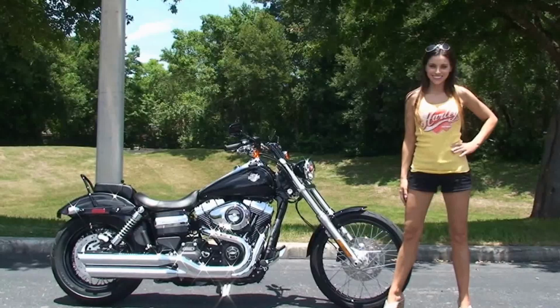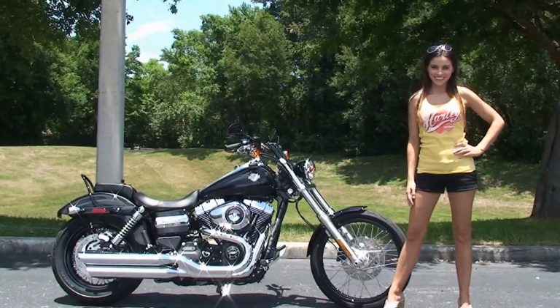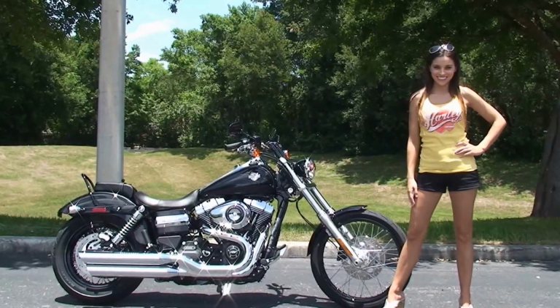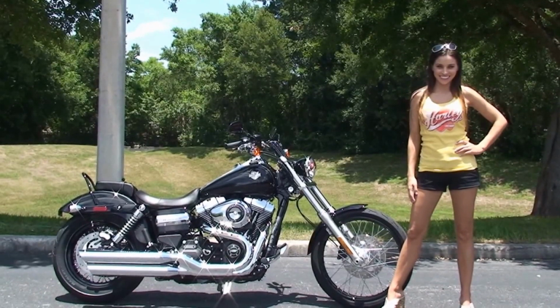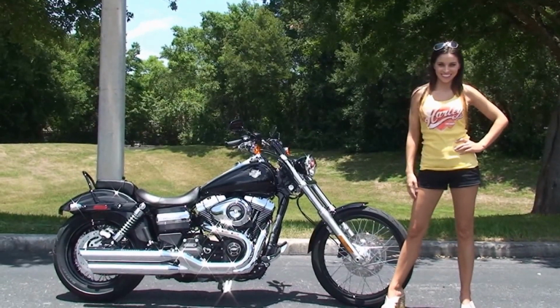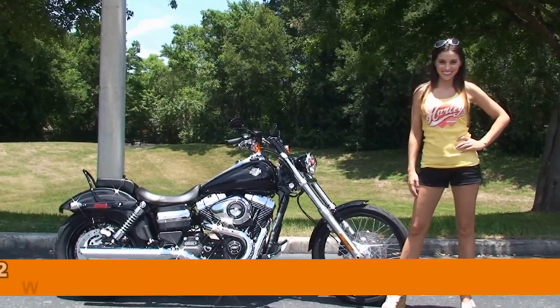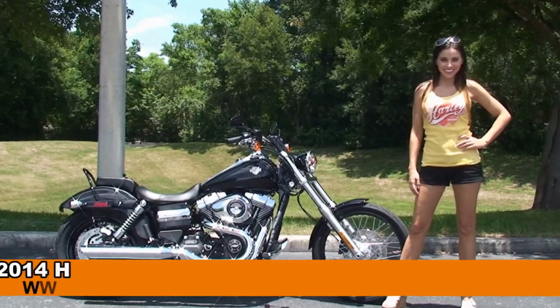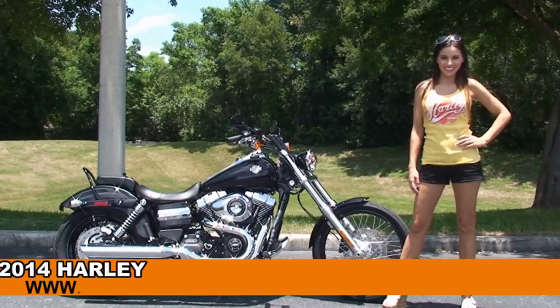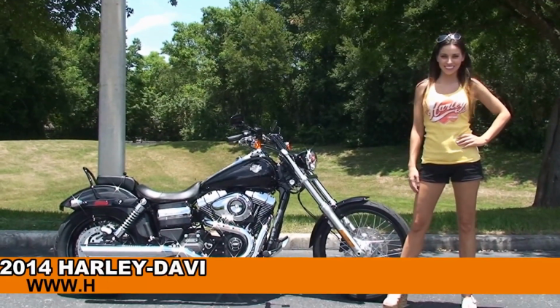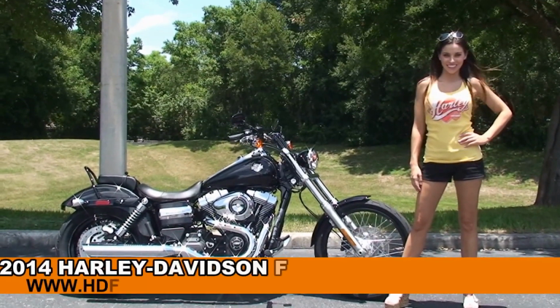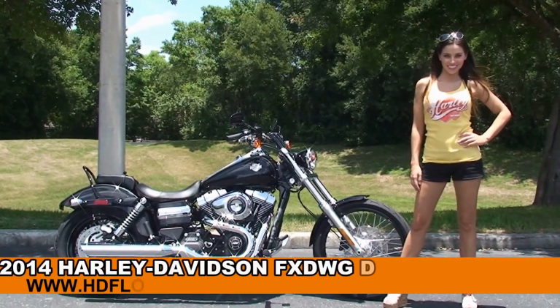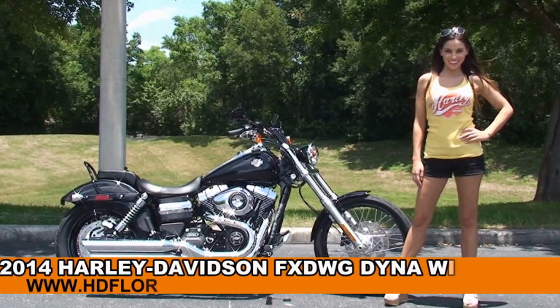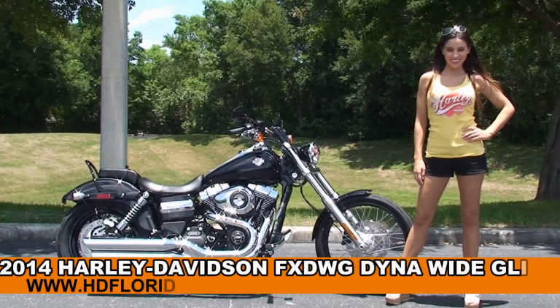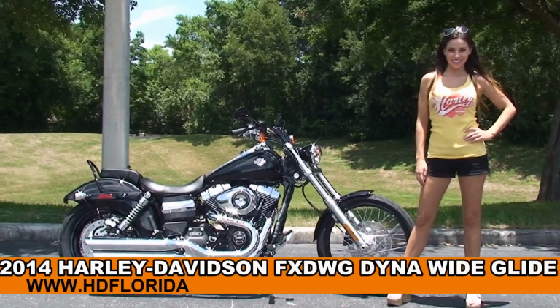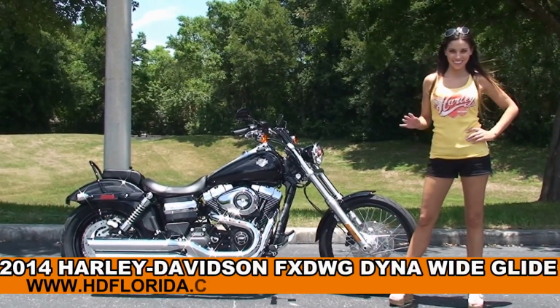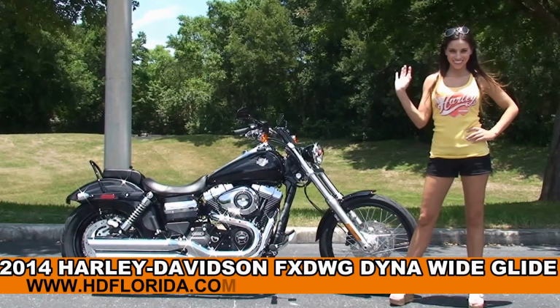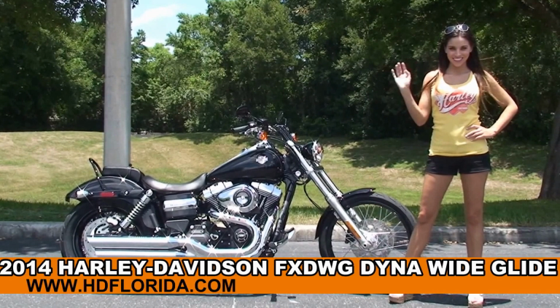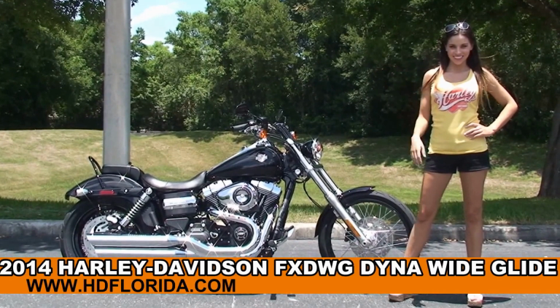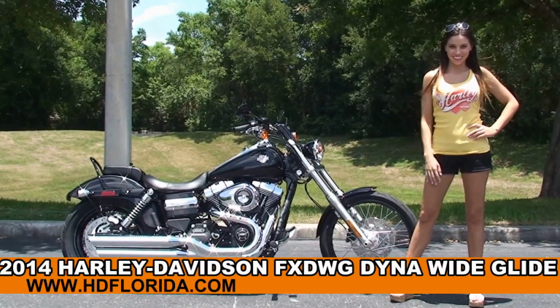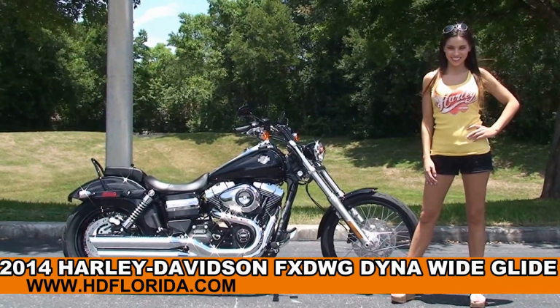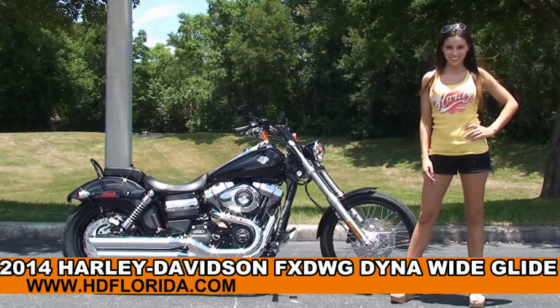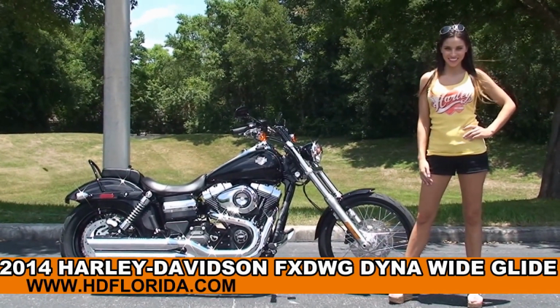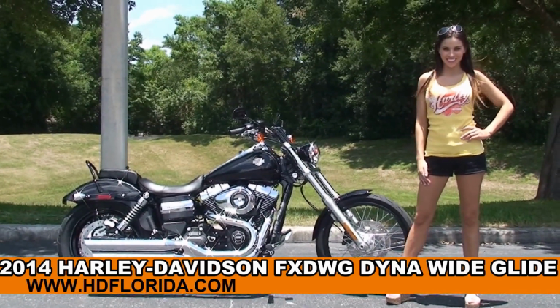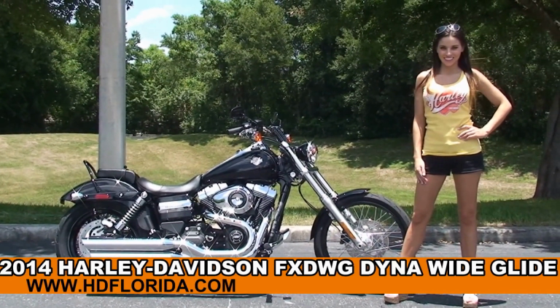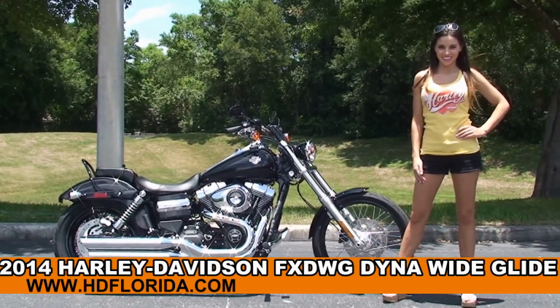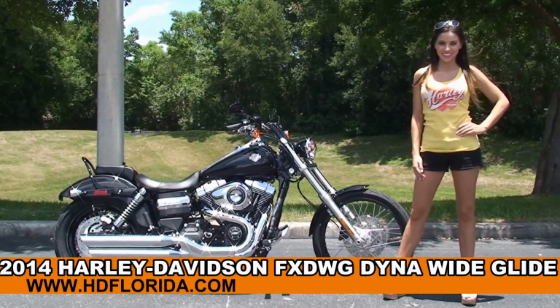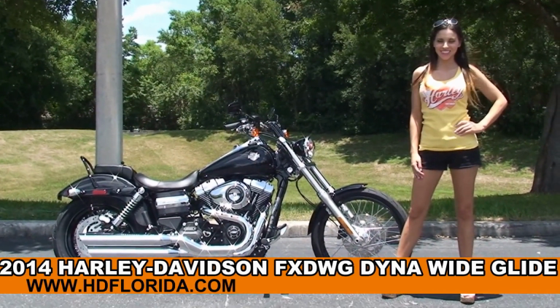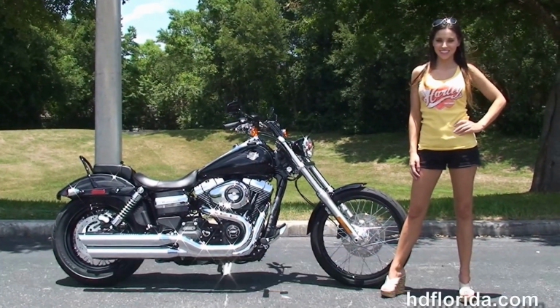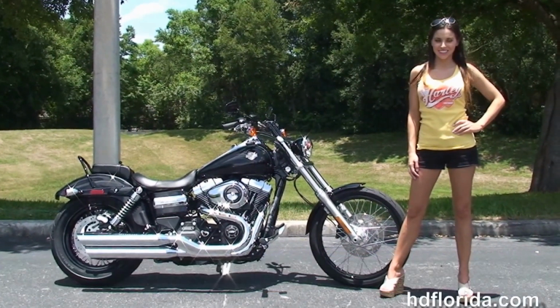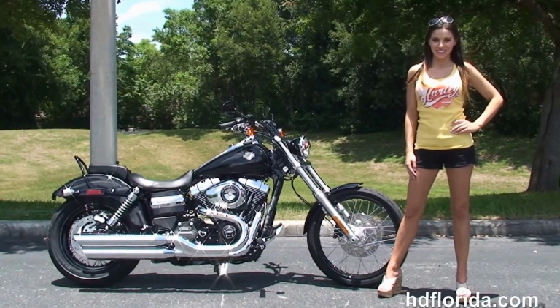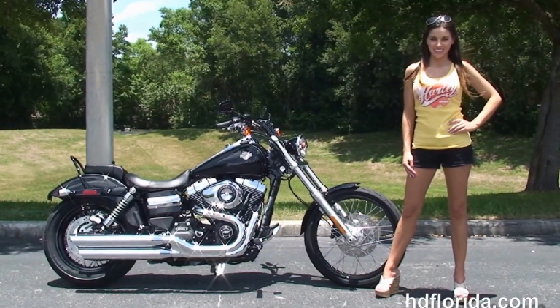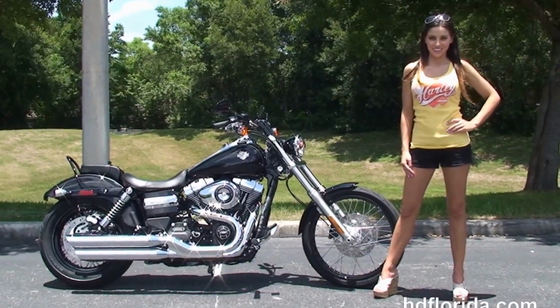Welcome everyone to the world famous Harley-Davidson of Newport-Ritchie. First of all I want everyone to say hello to Stevie, and next I want to show you this immense brand new 2014 Dyna Wide Glide.